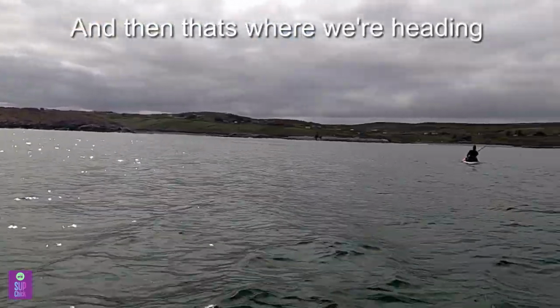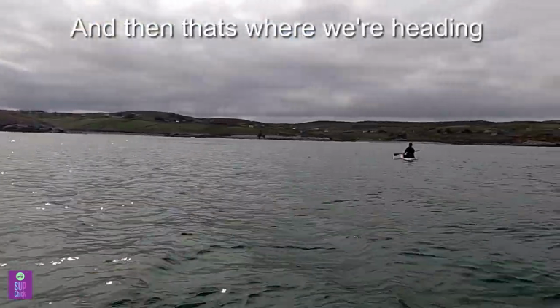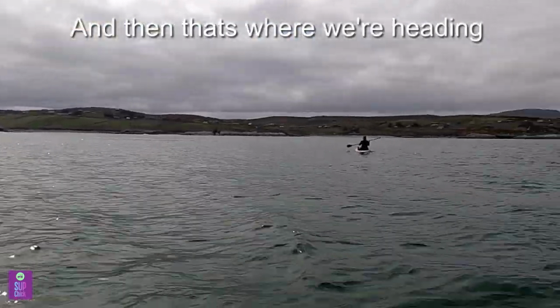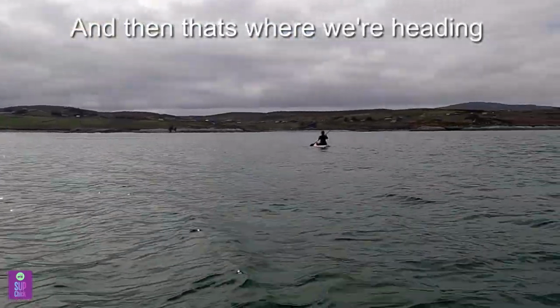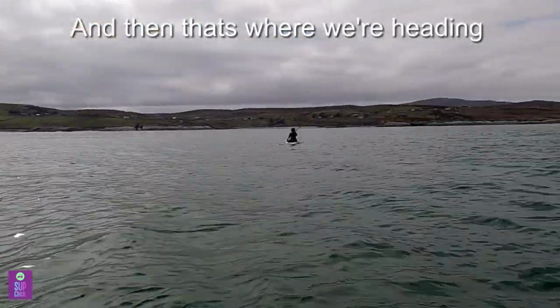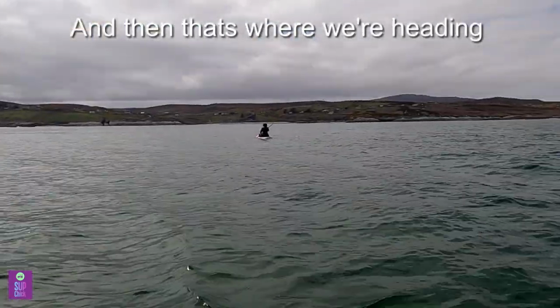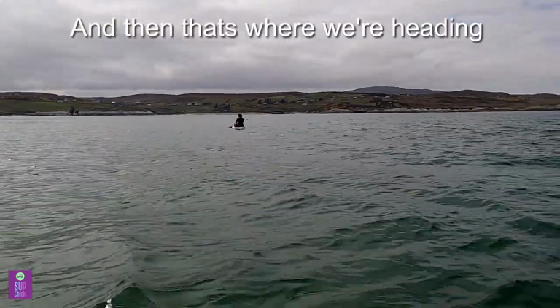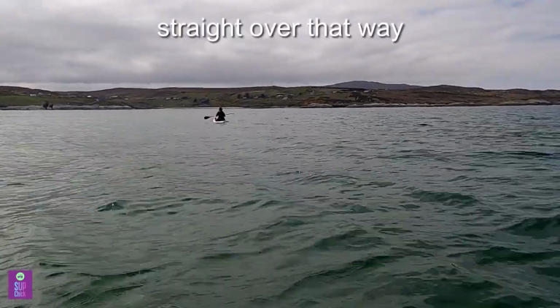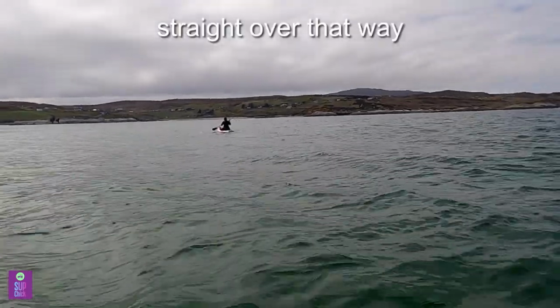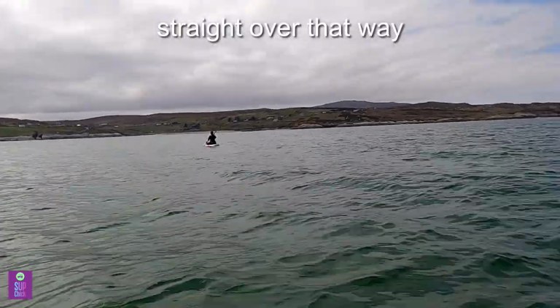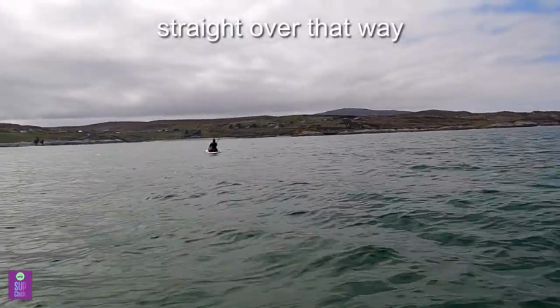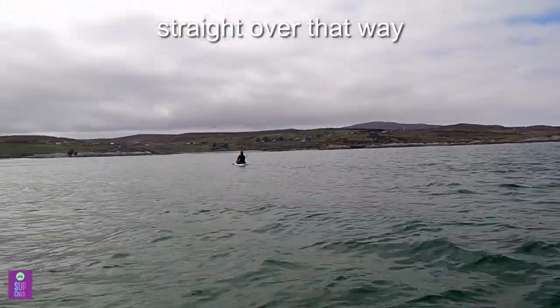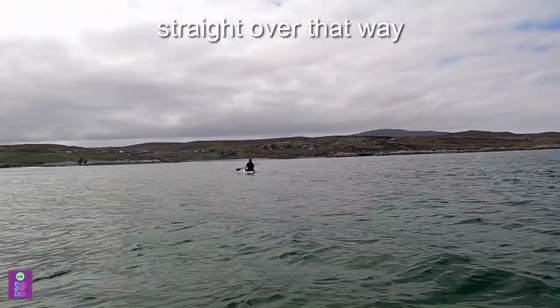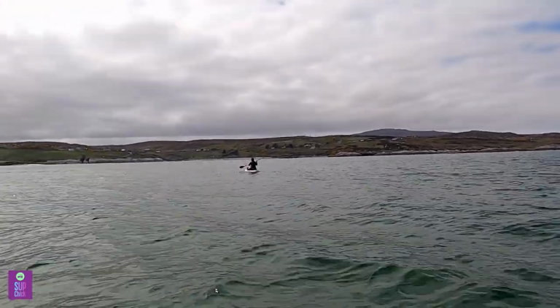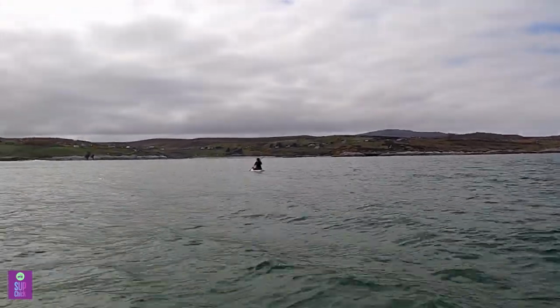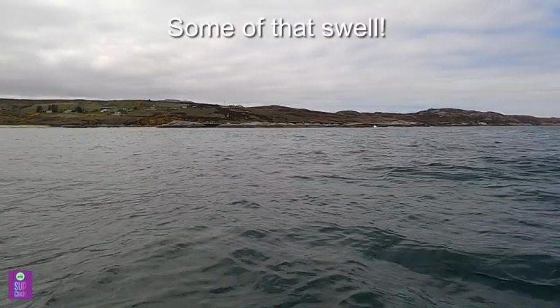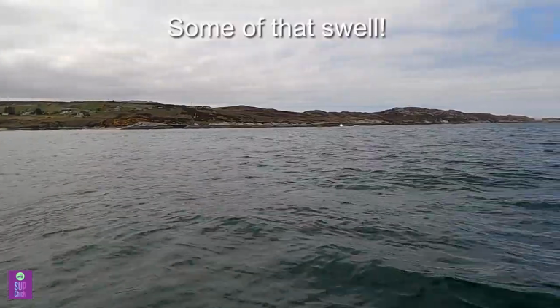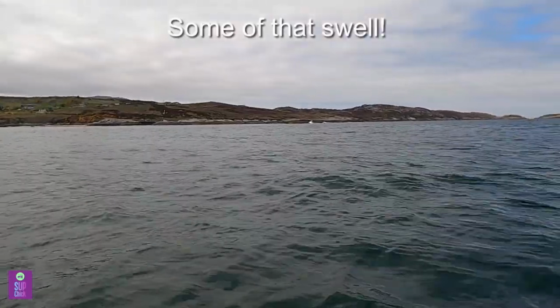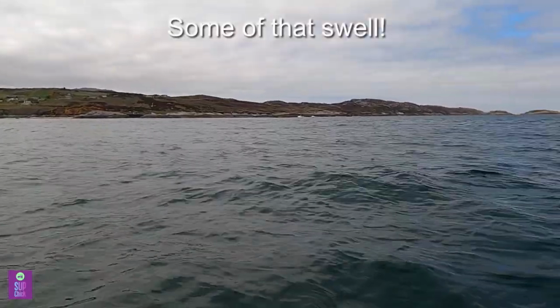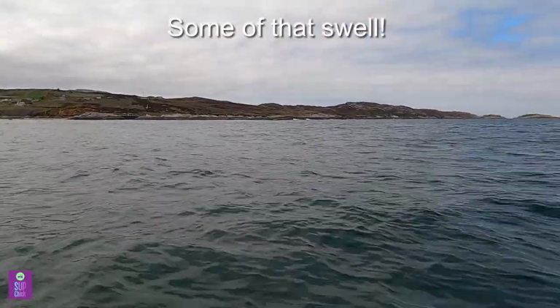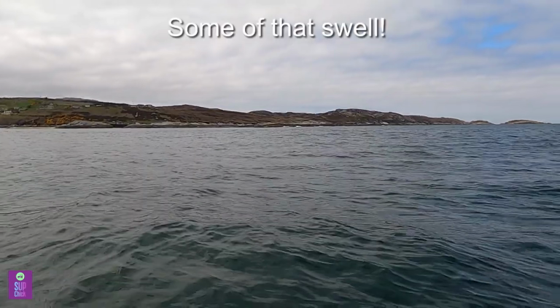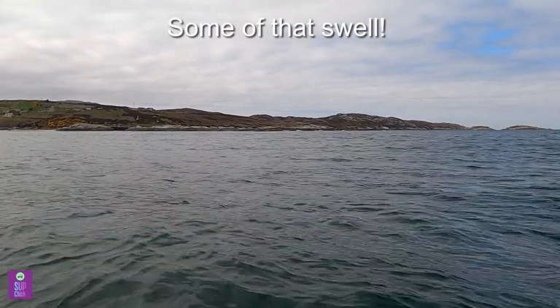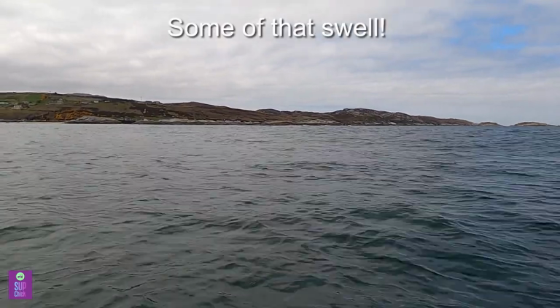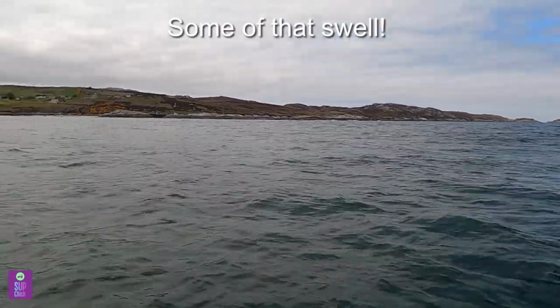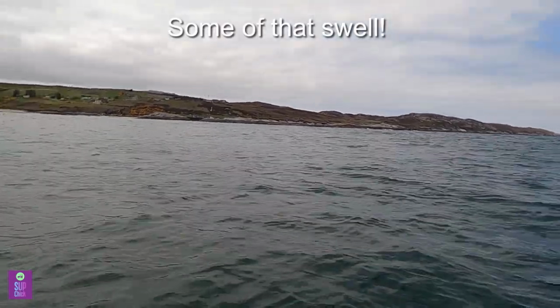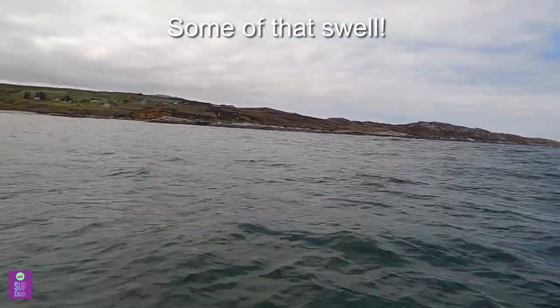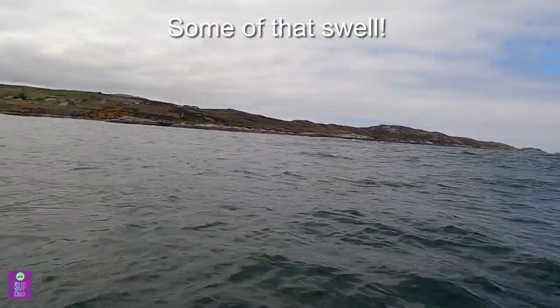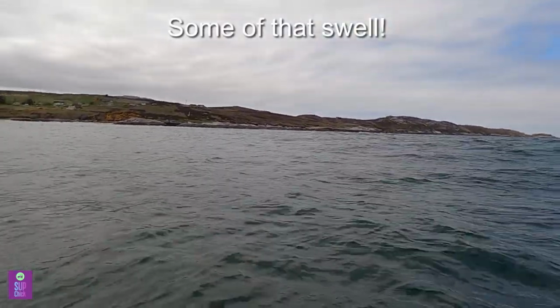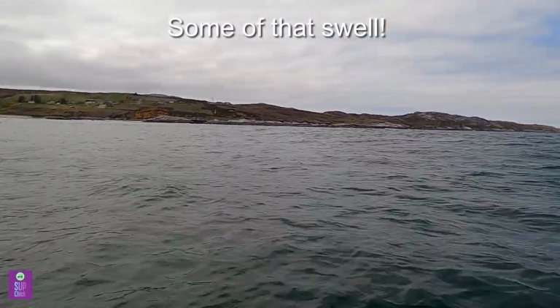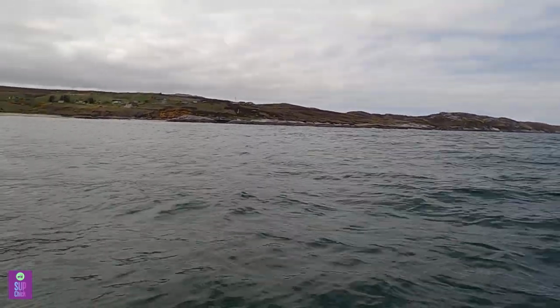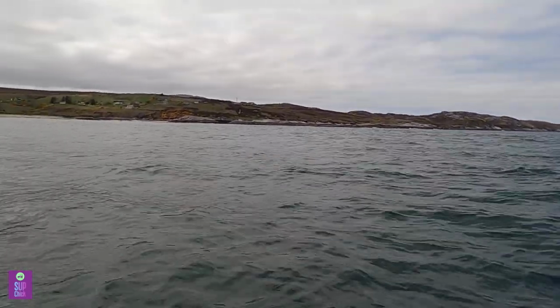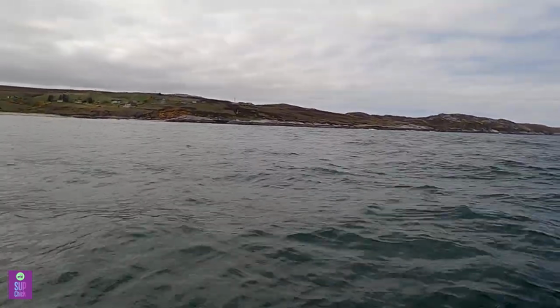And that's where we're heading — just straight over that way. There's some of that swell again. Funny, it didn't look 1.5 to 2 metres from the shore.